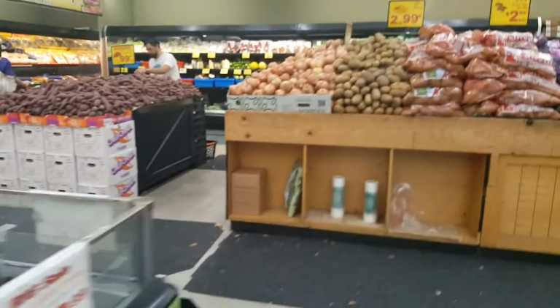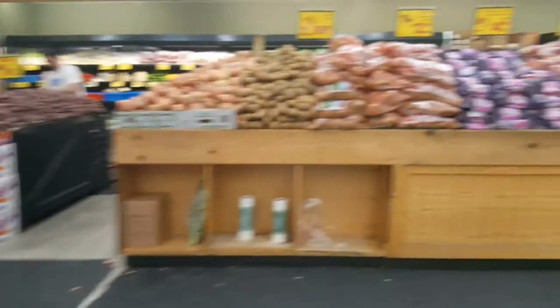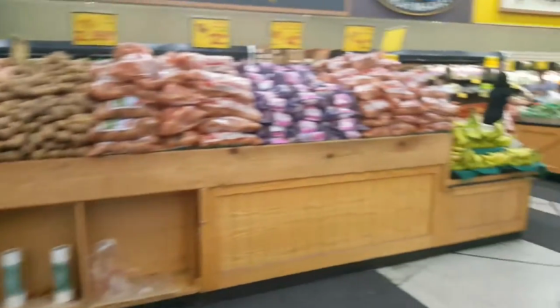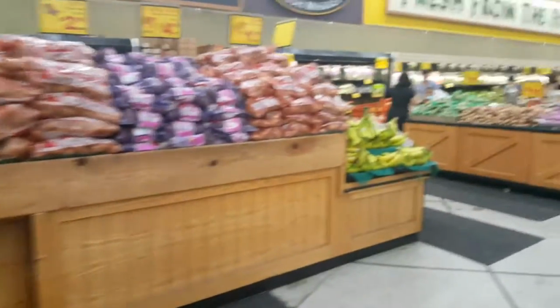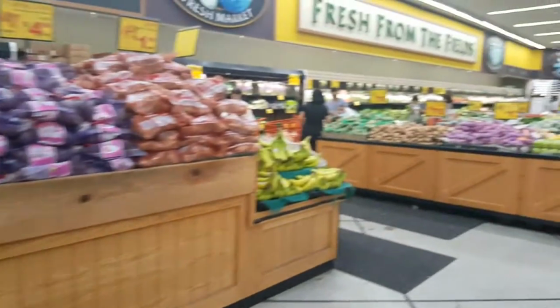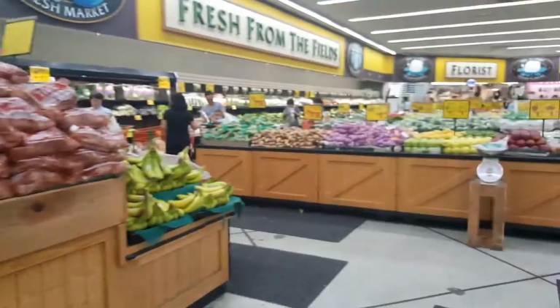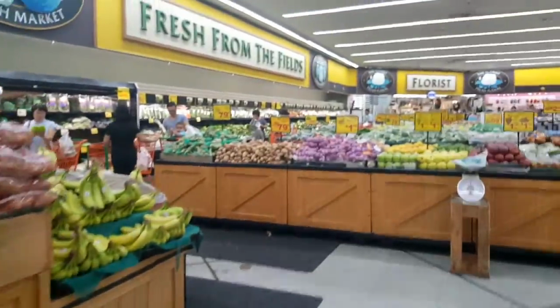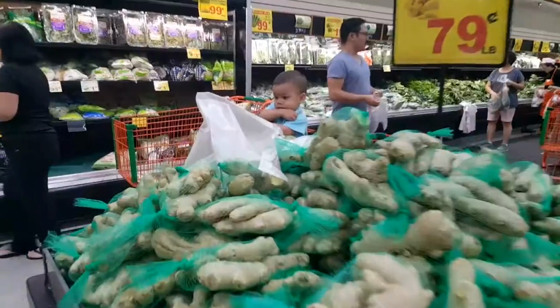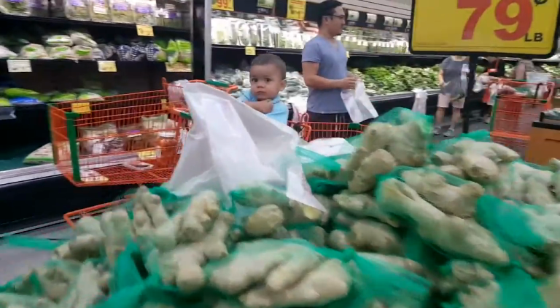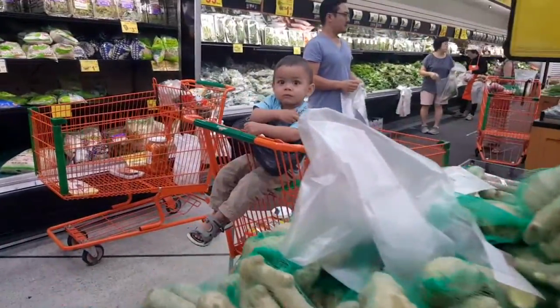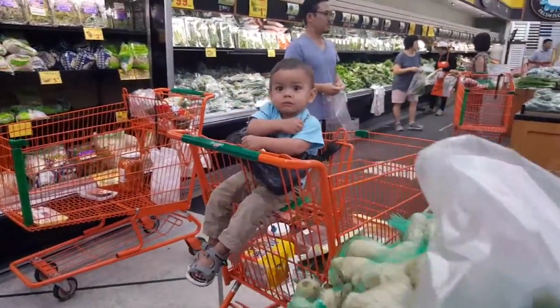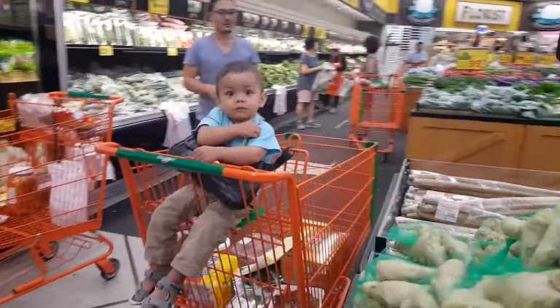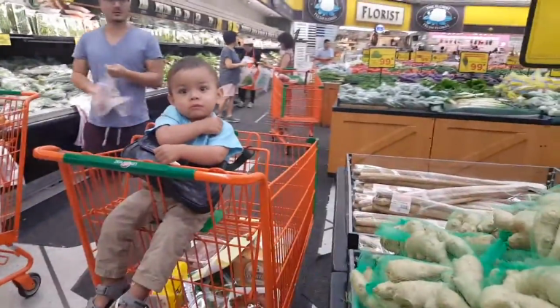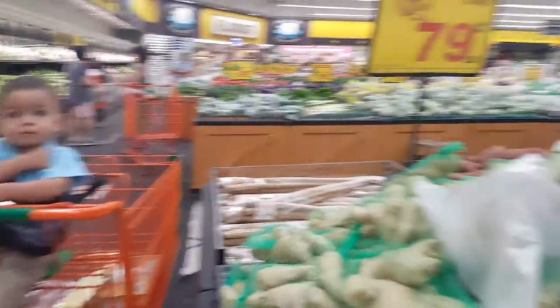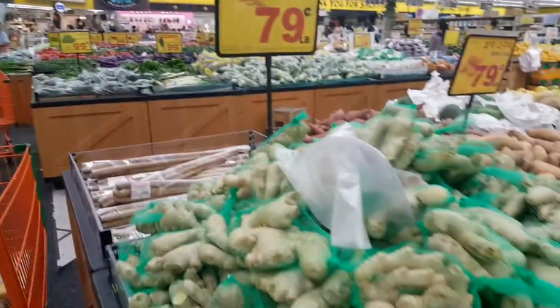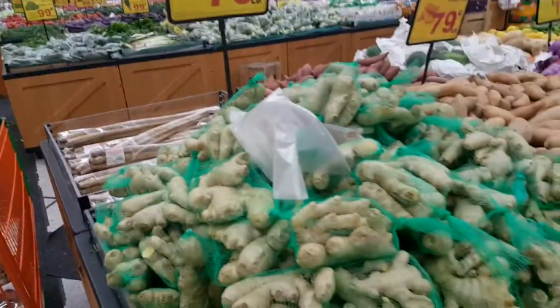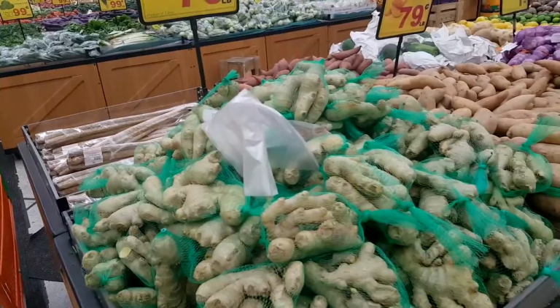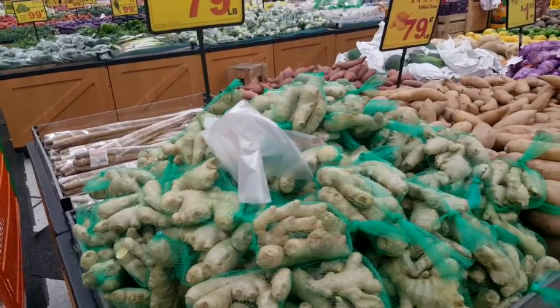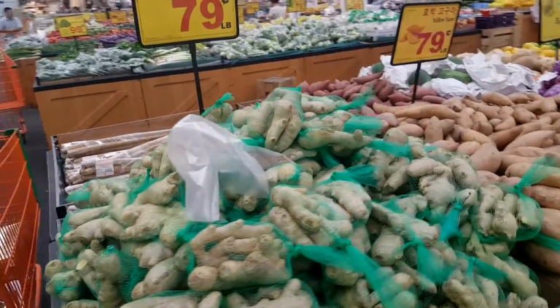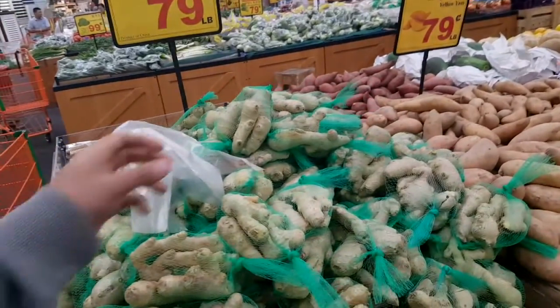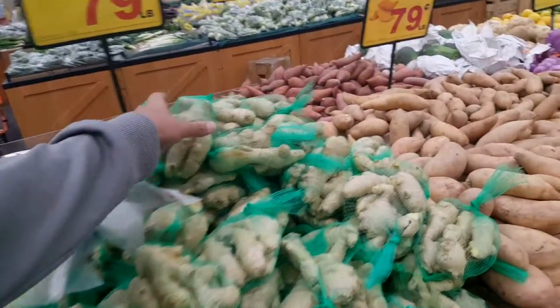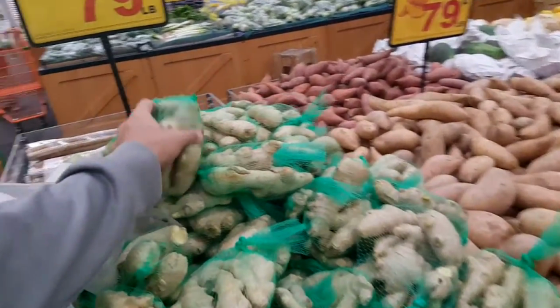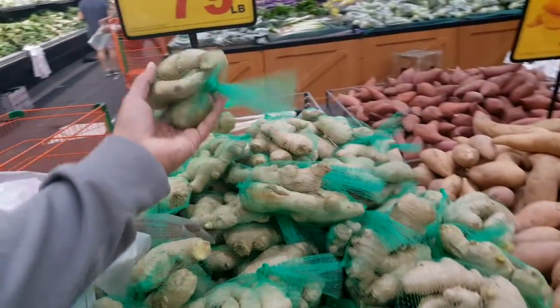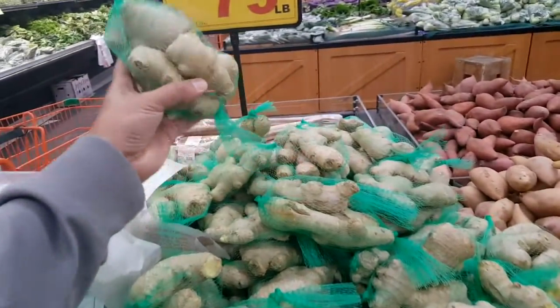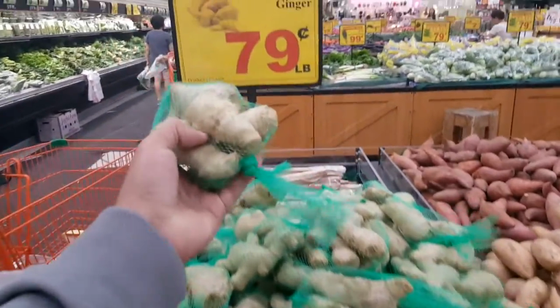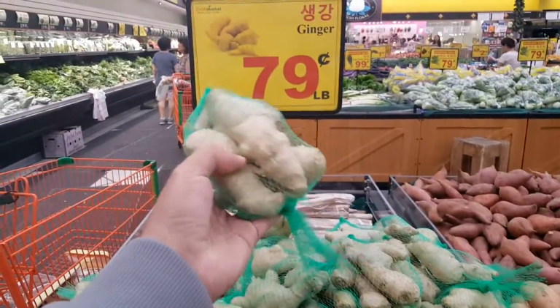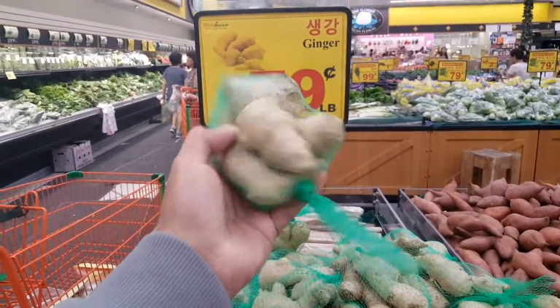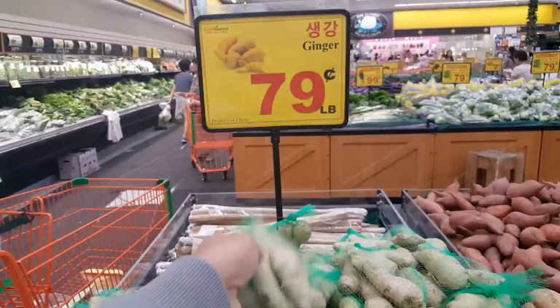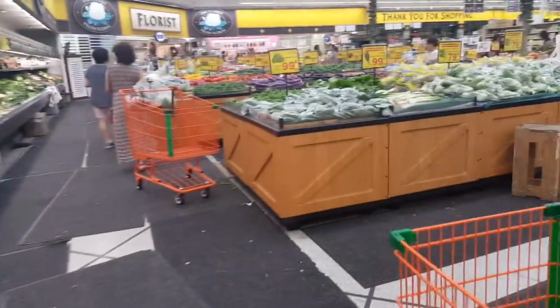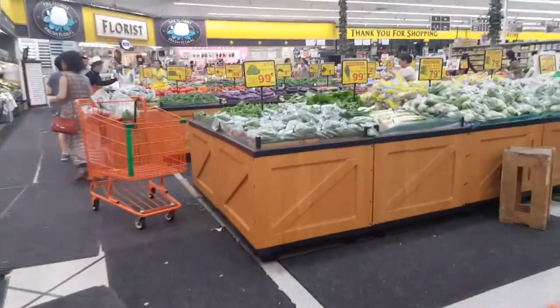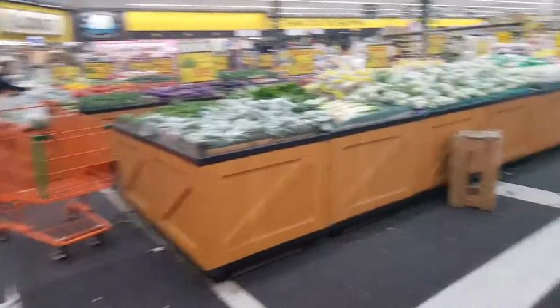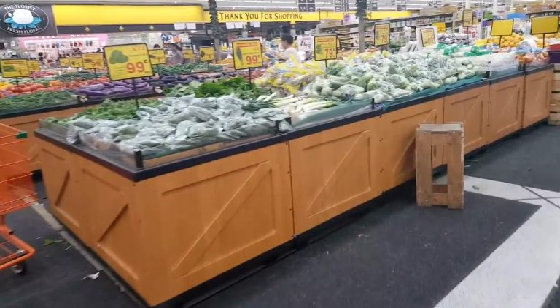And of course you have the normal produce area. The cool thing about the produce area is that you find stuff that's really expensive at the American supermarkets but cheap here. Look at this — 79 cents a pound for ginger. Let's see what else we find.